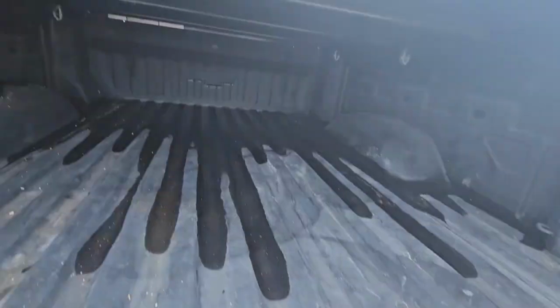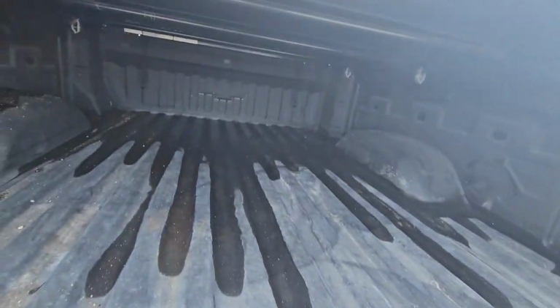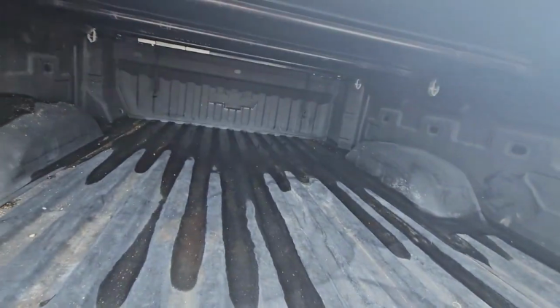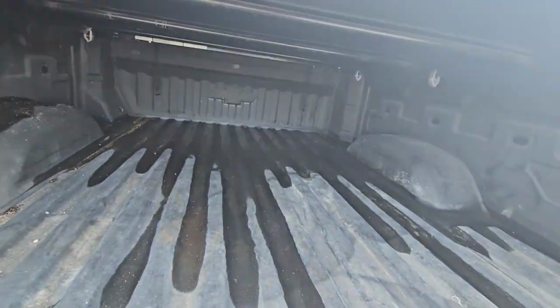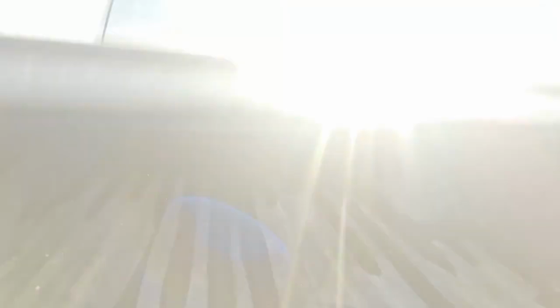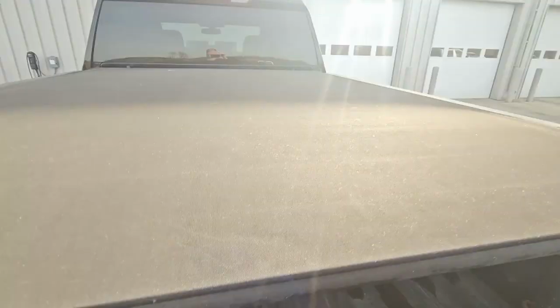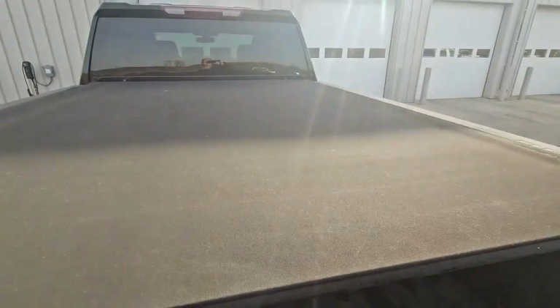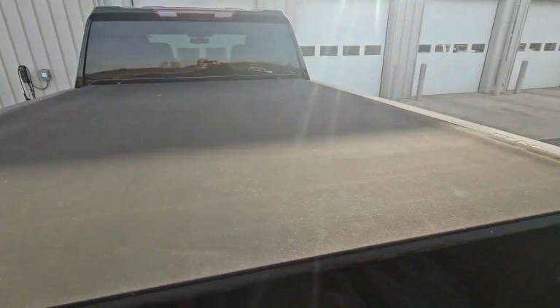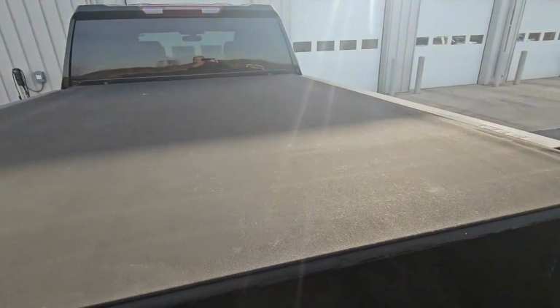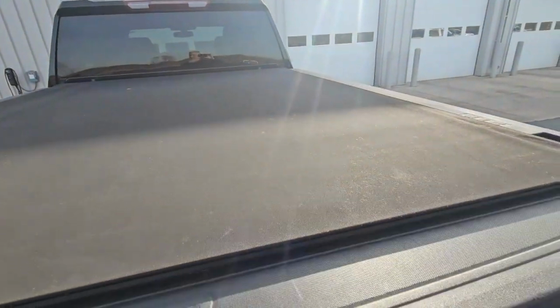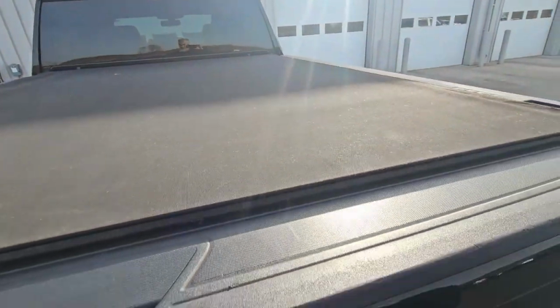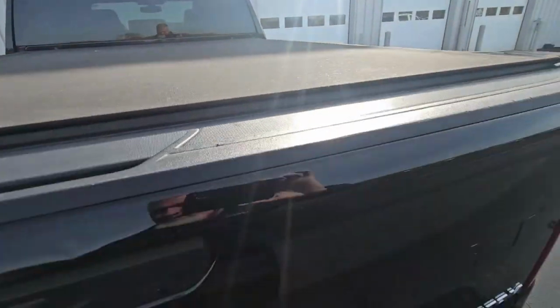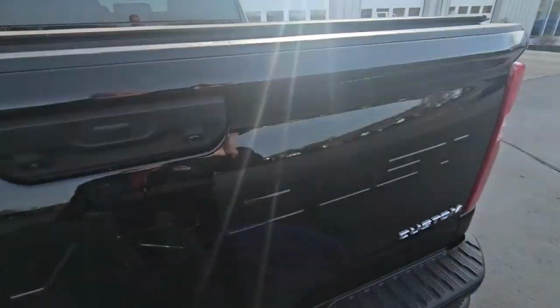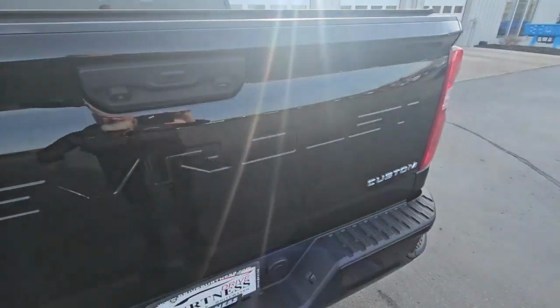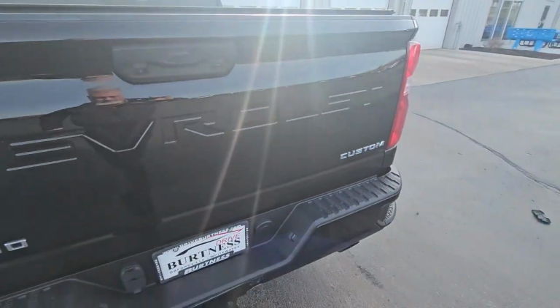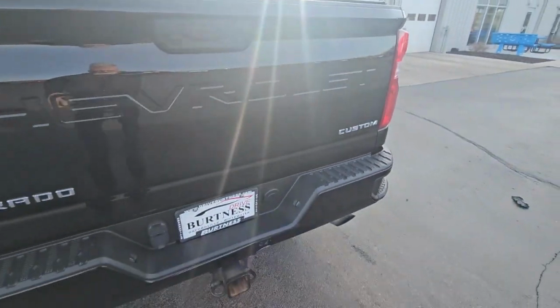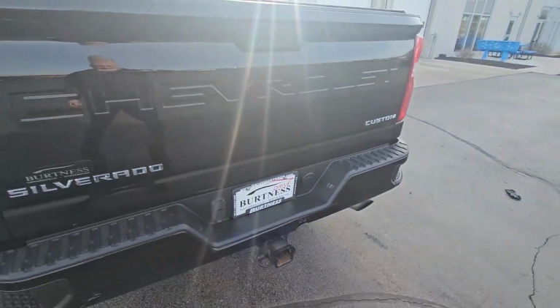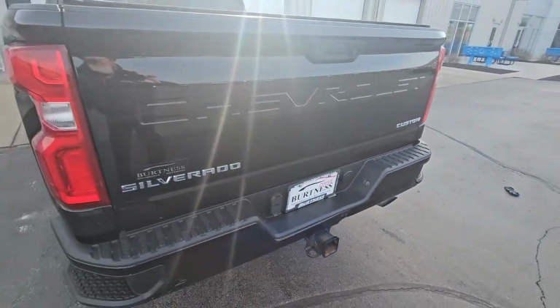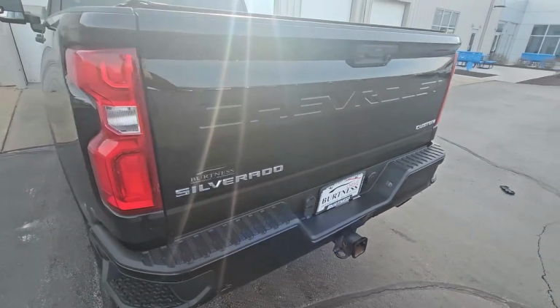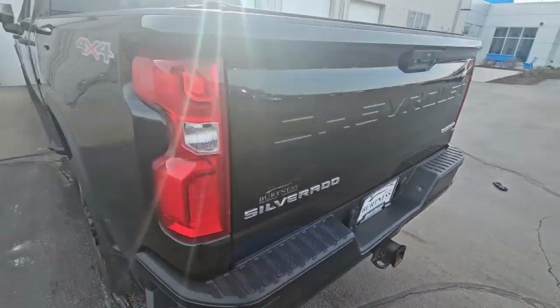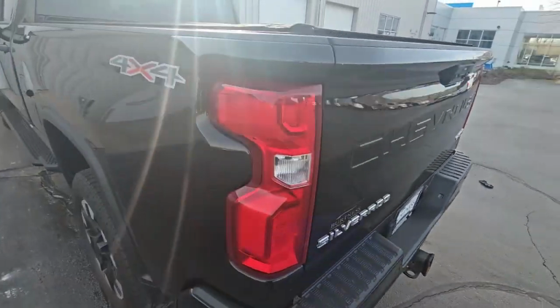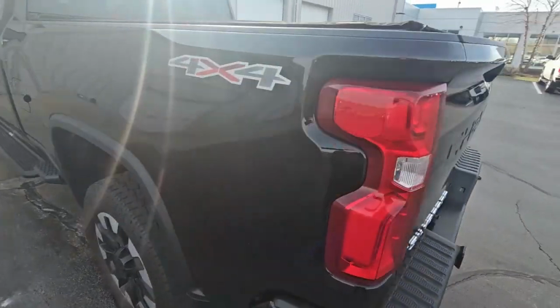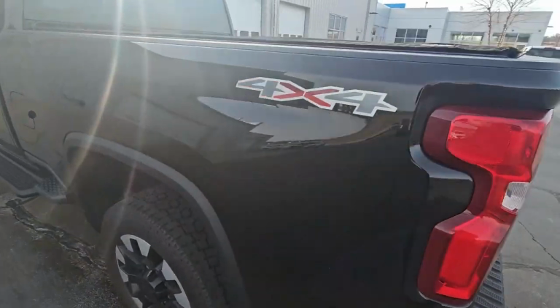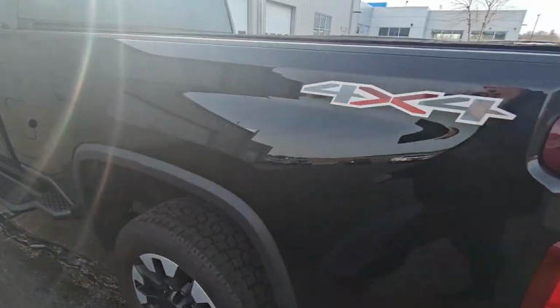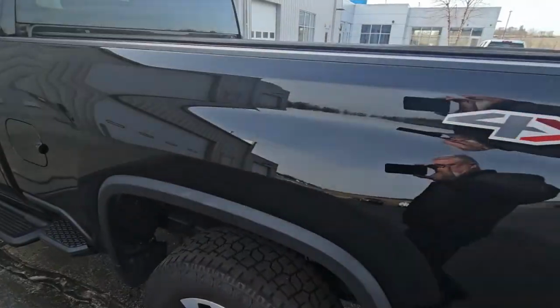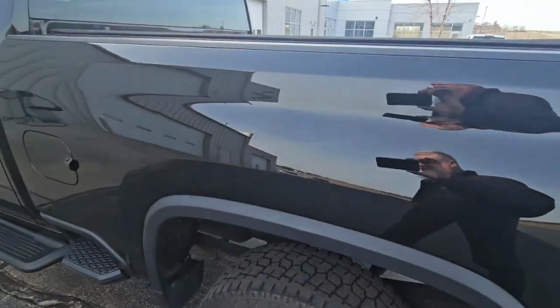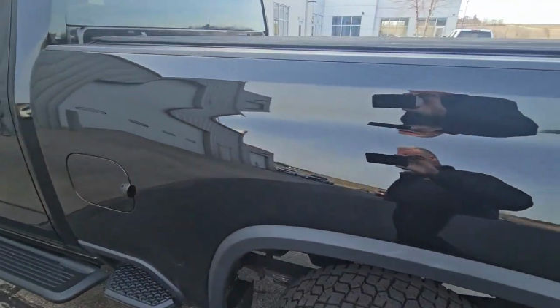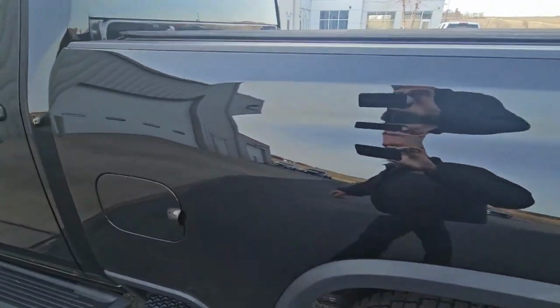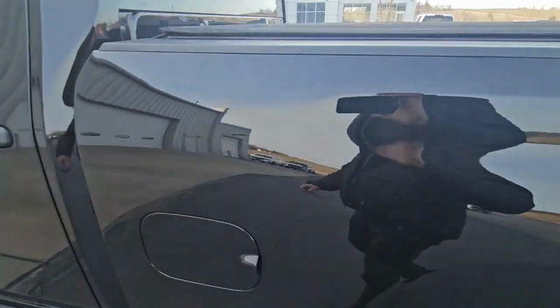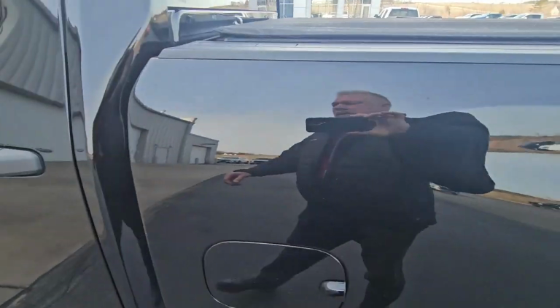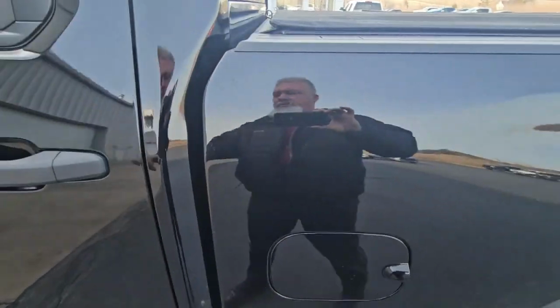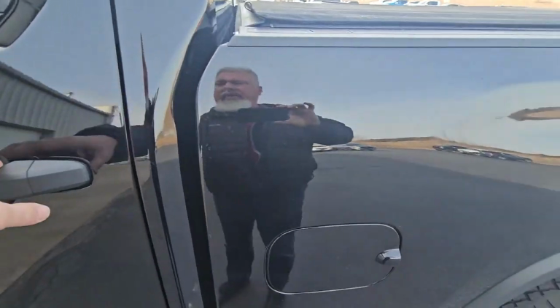Spraying bed liner. Got the tonneau. It's in good shape — regular service.